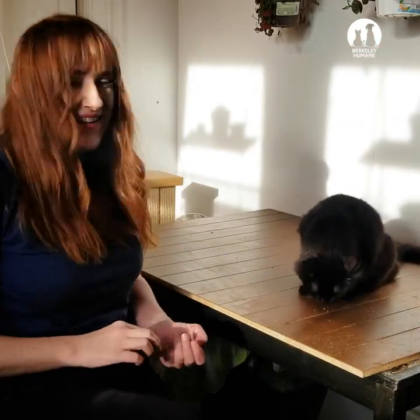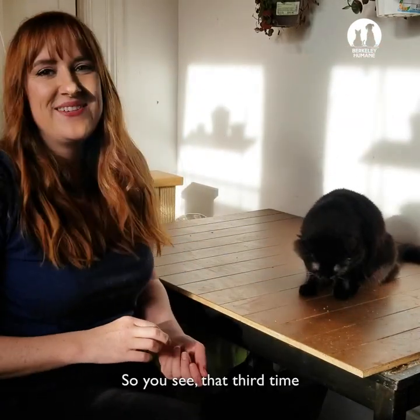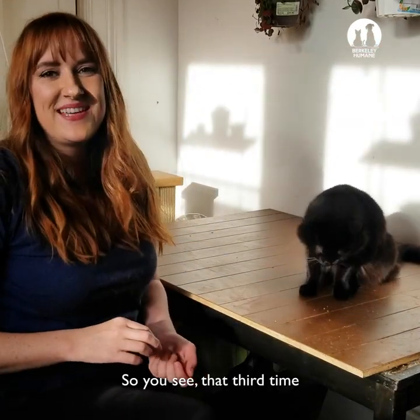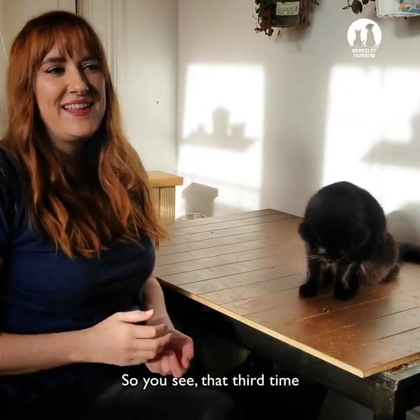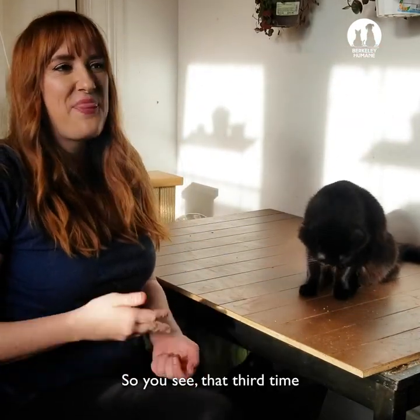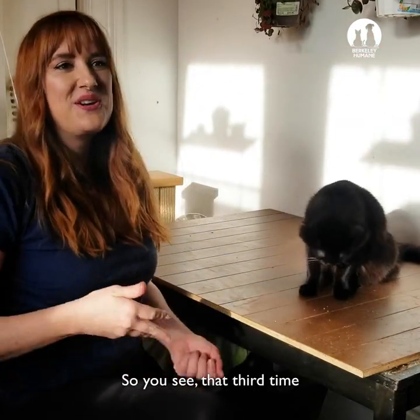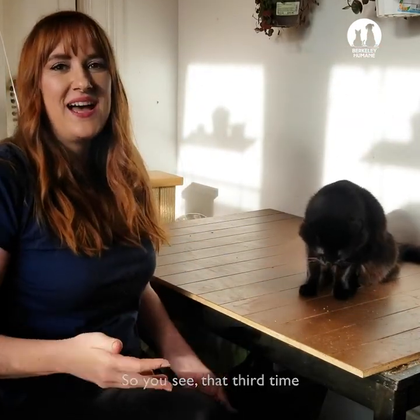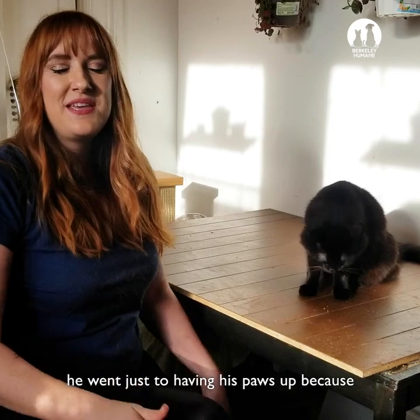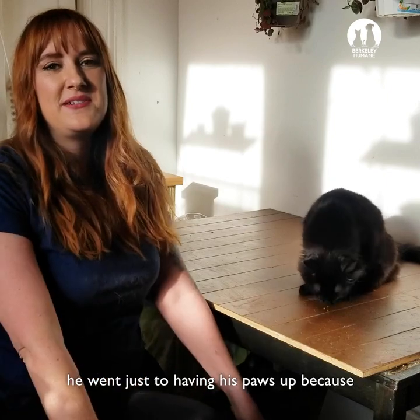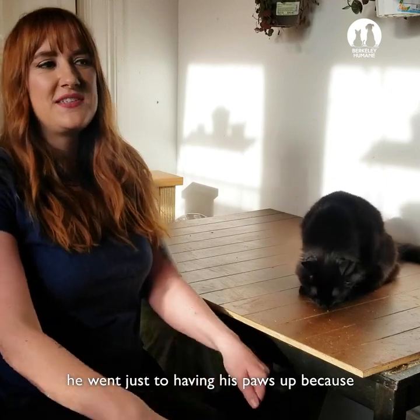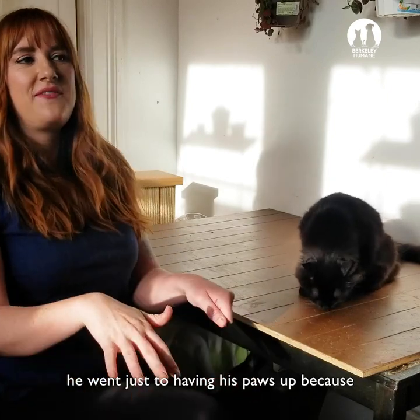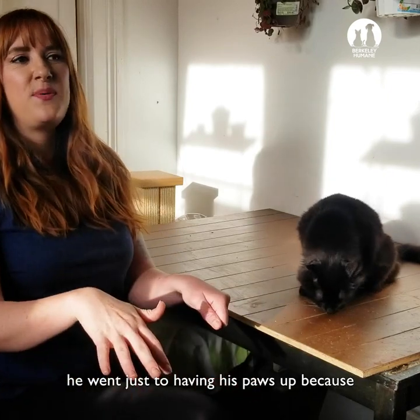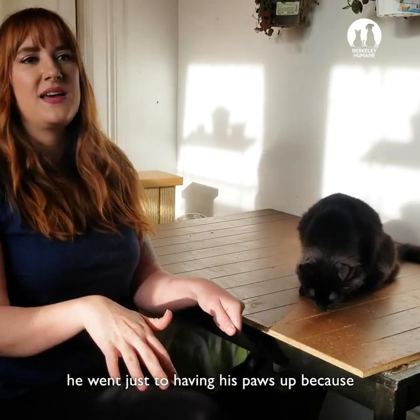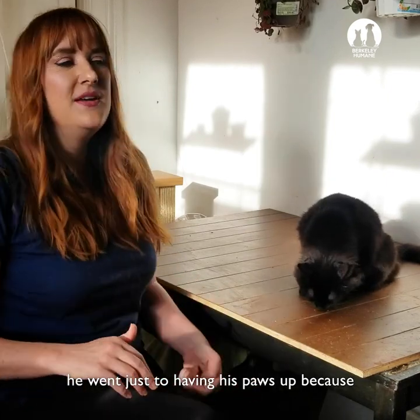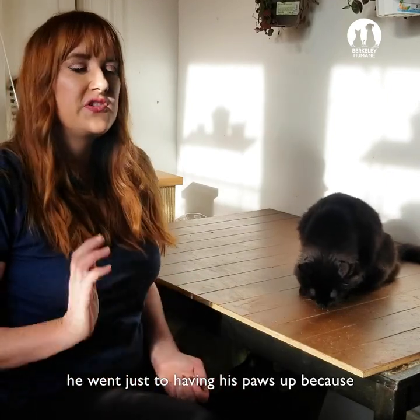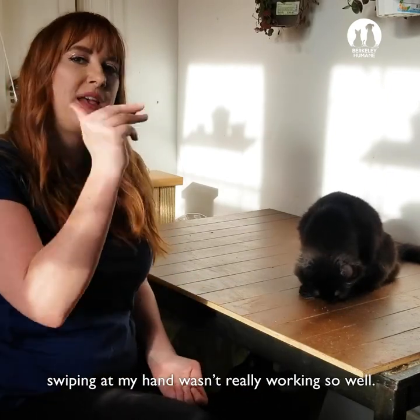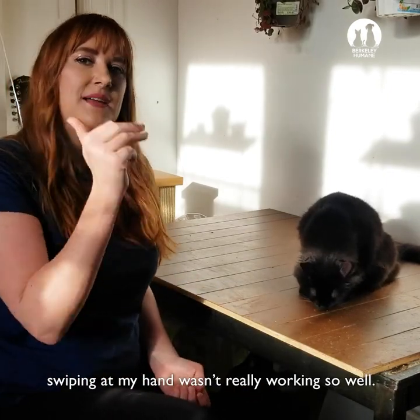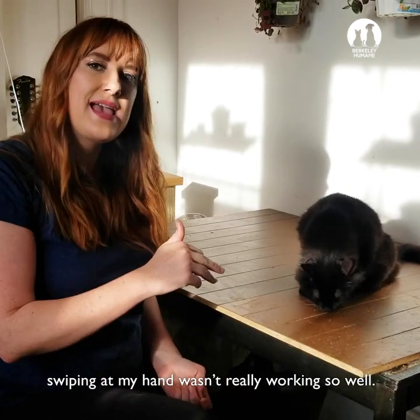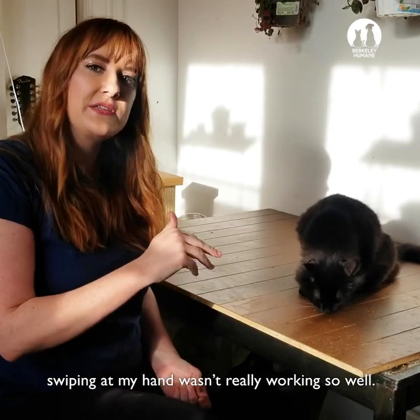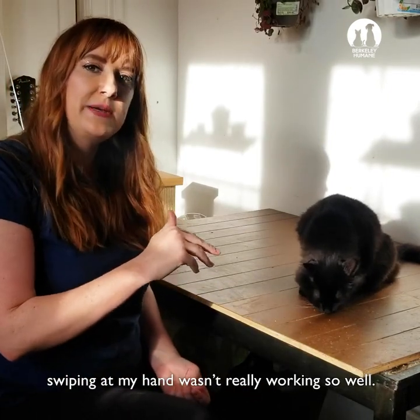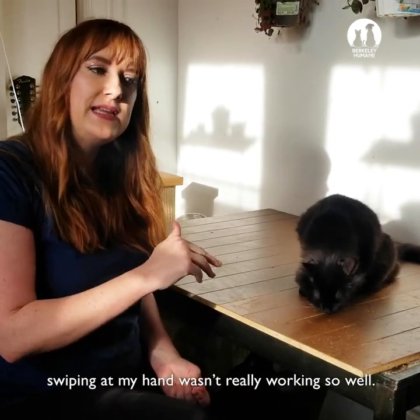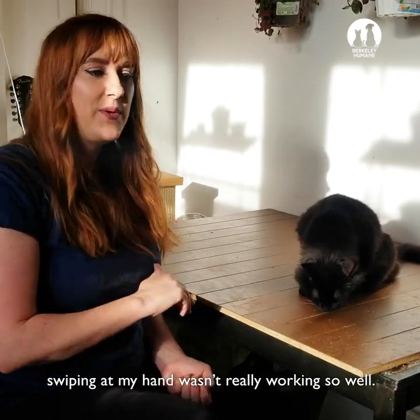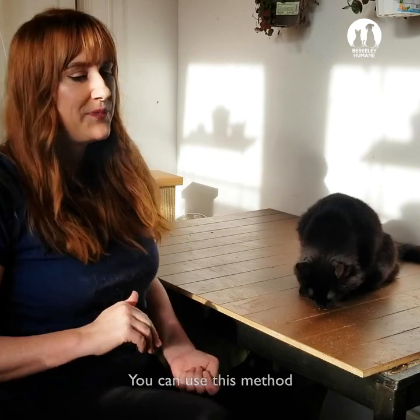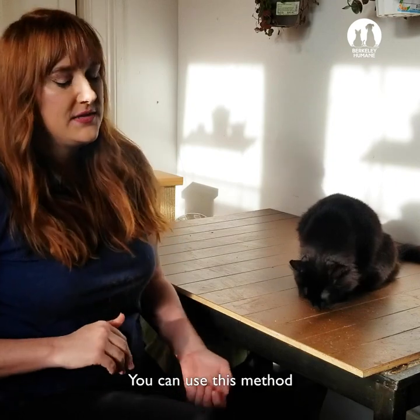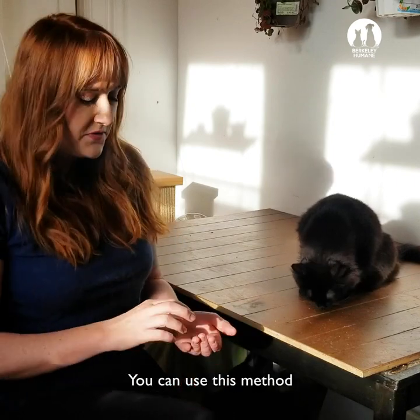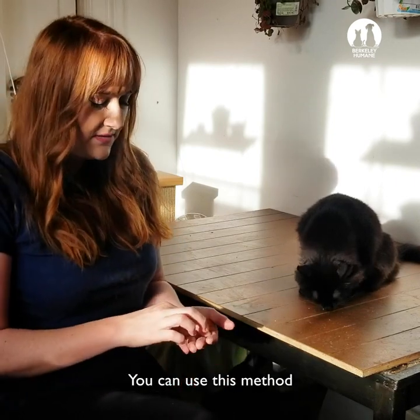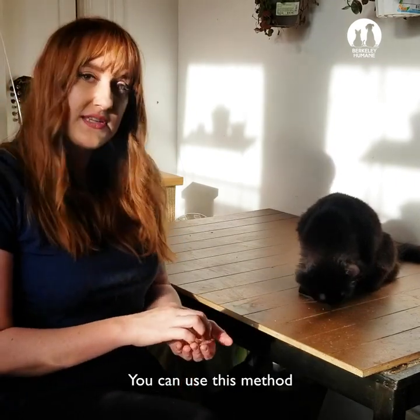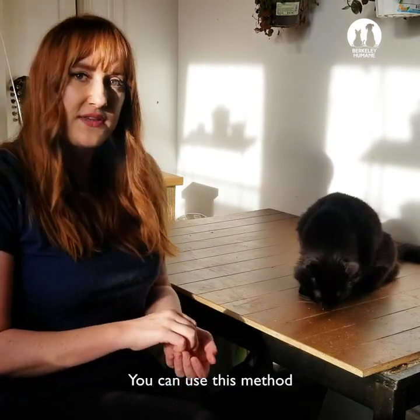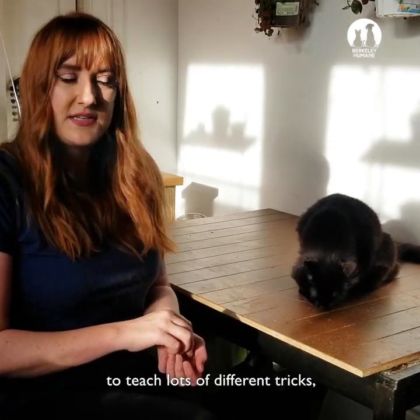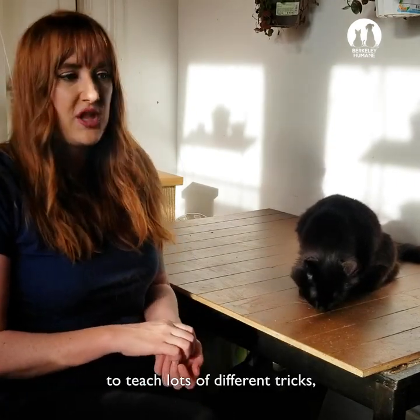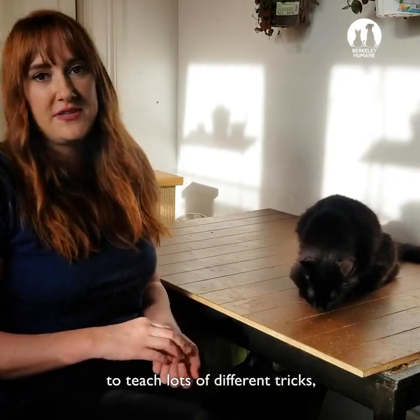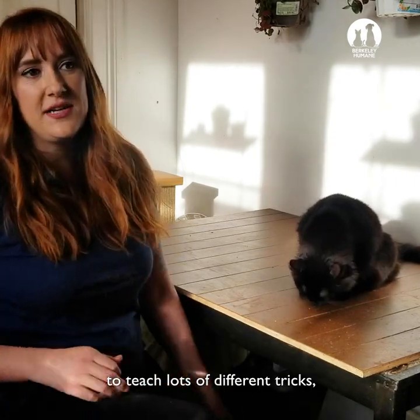You see that third time he went just to having his paws up, because swiping at my hand wasn't really working so well. You can use this method to teach lots of different tricks.